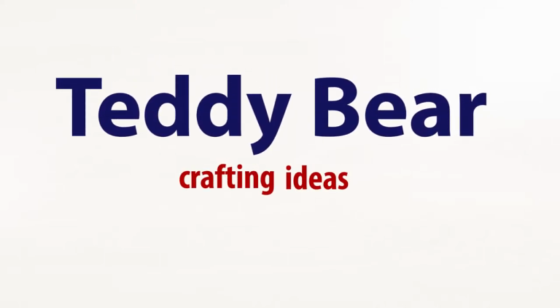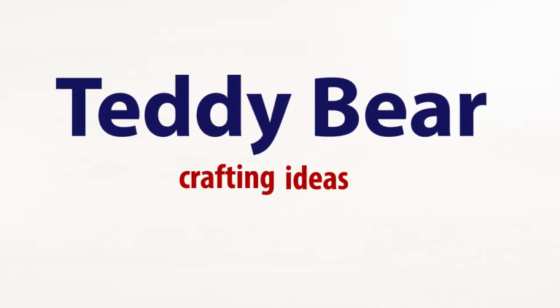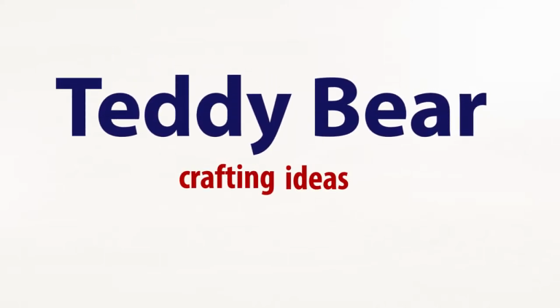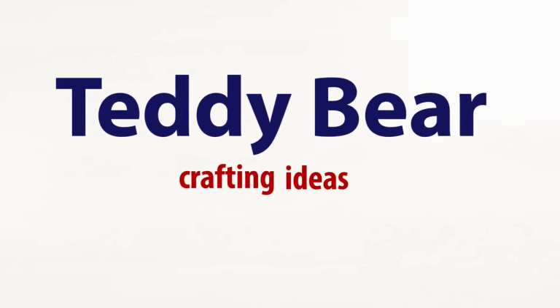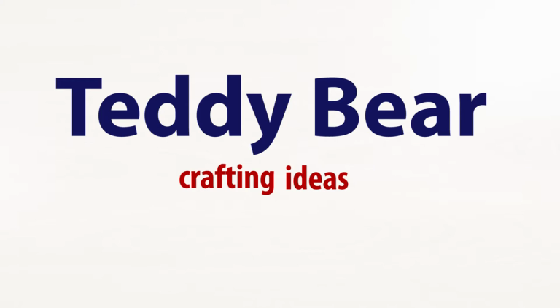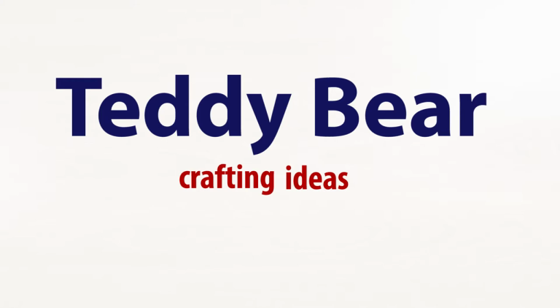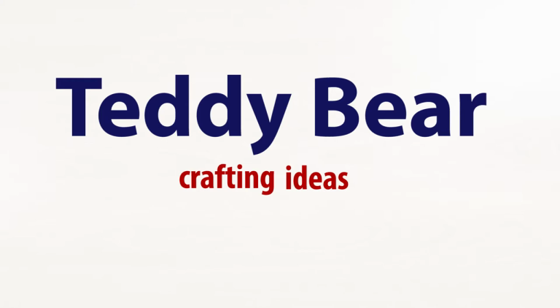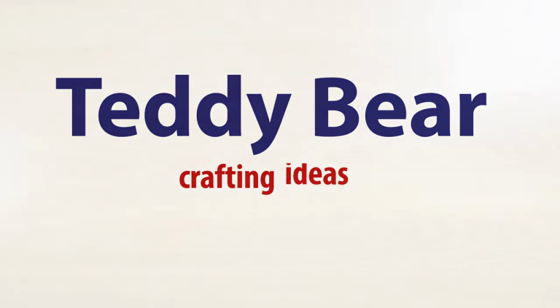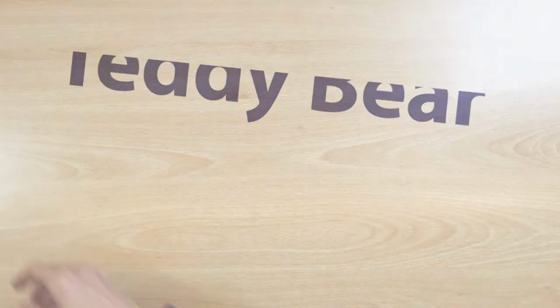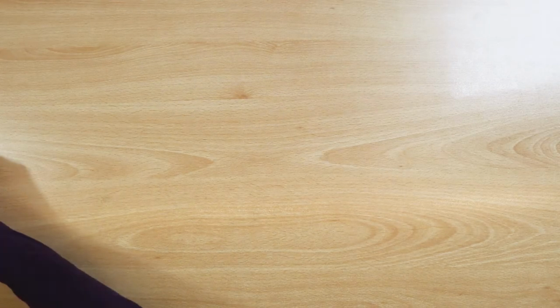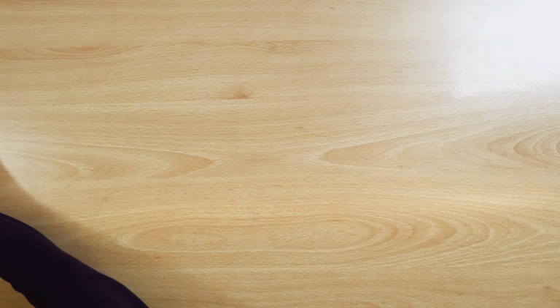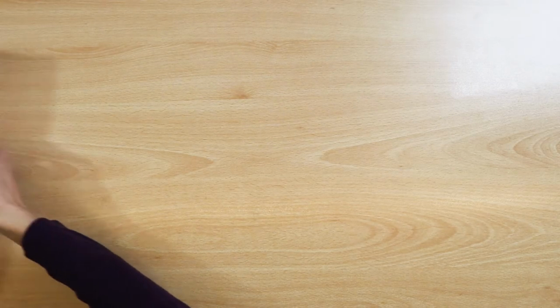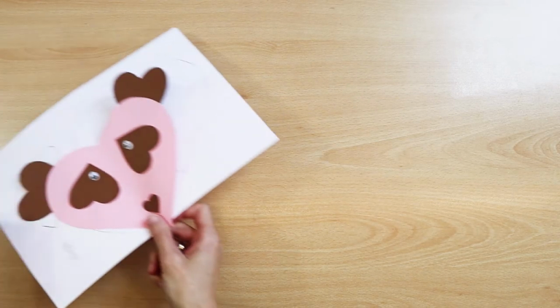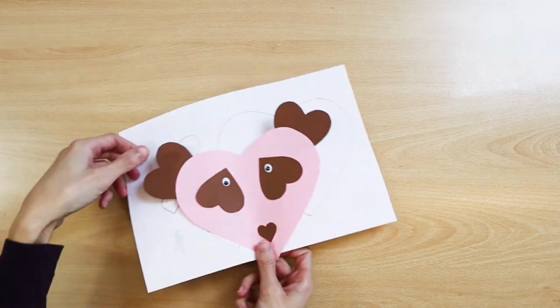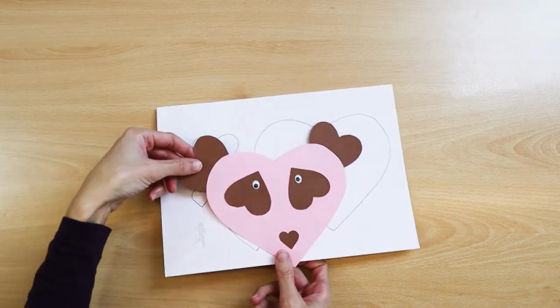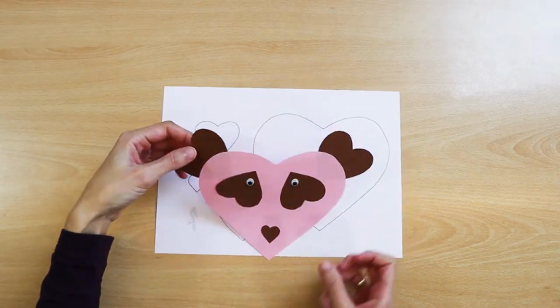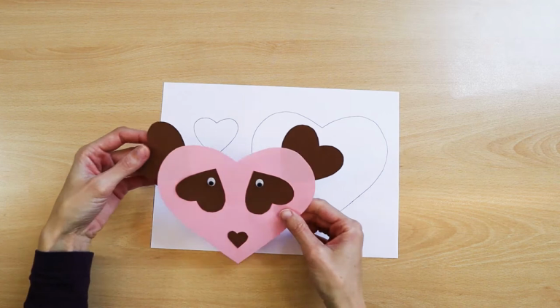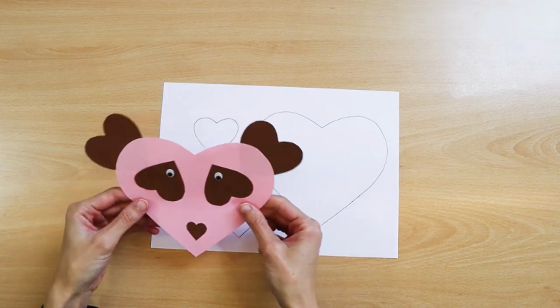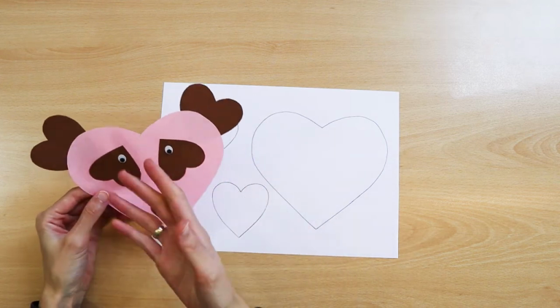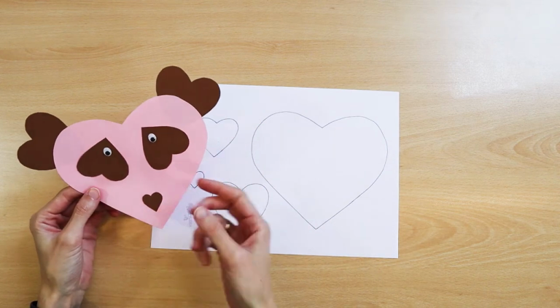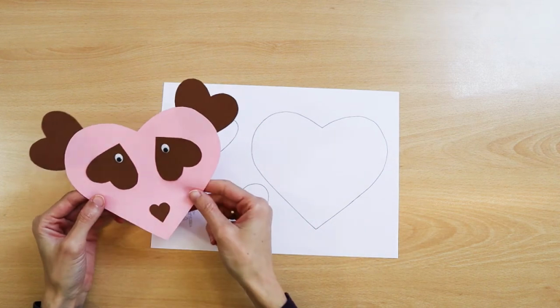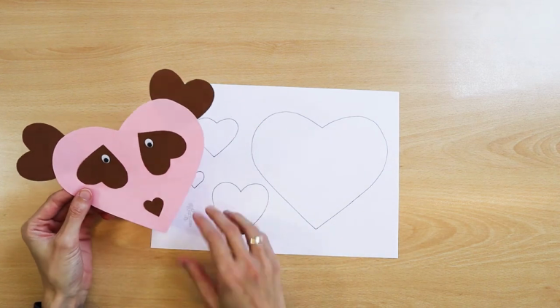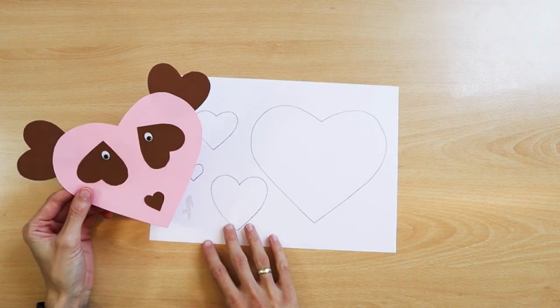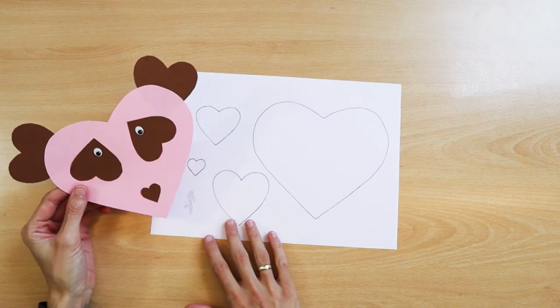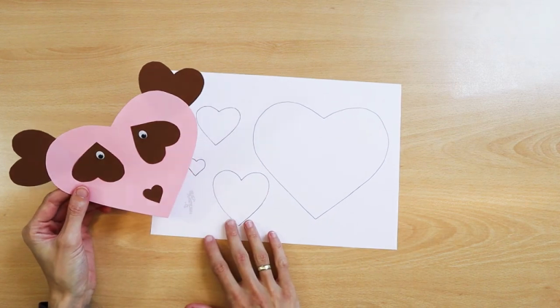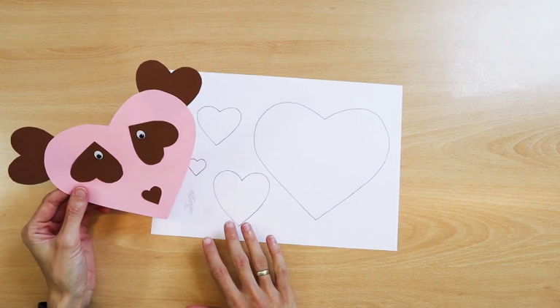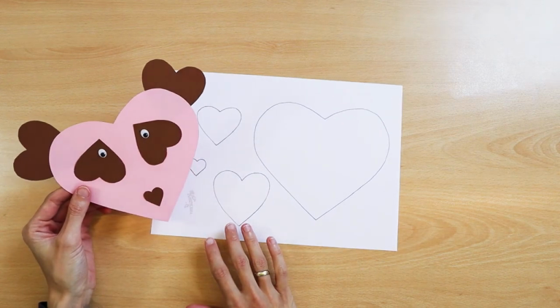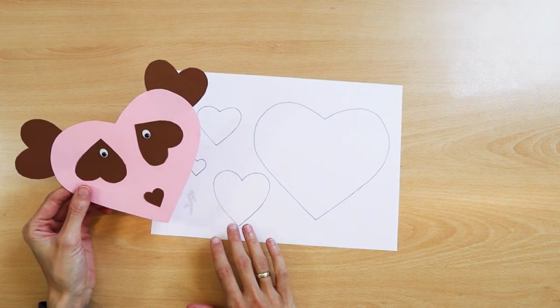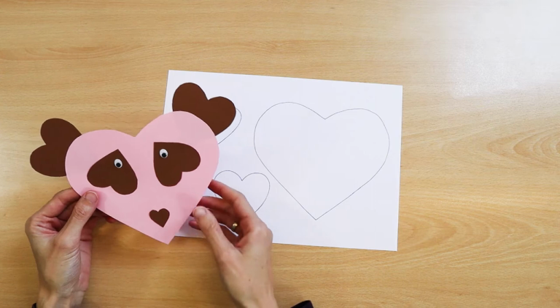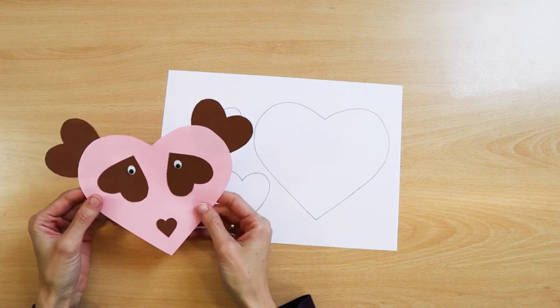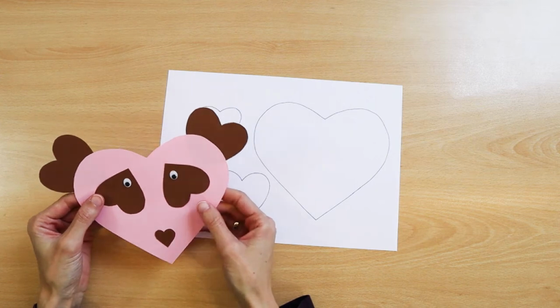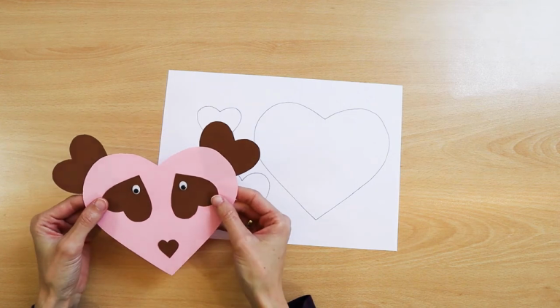Teddy bear crafting ideas. One idea is a teddy bear made of hearts. This teddy bear is made of hearts of different sizes. The artwork highlights how children really like teddy bears.